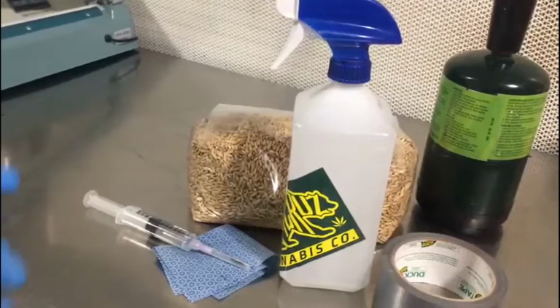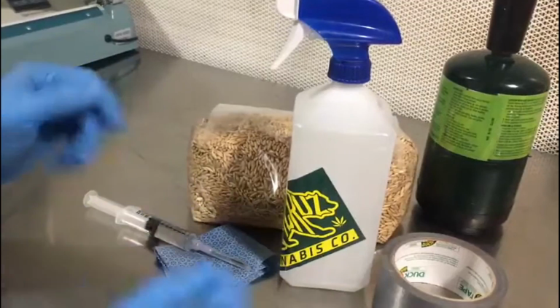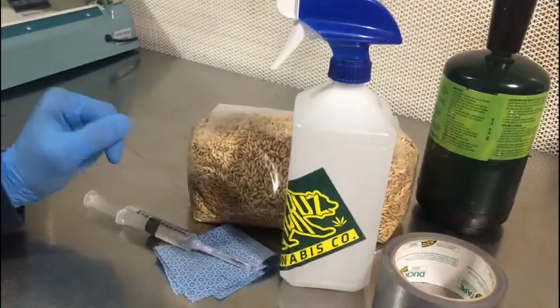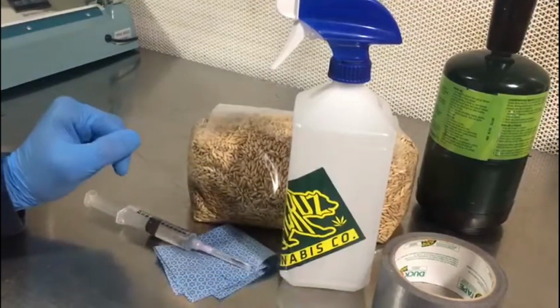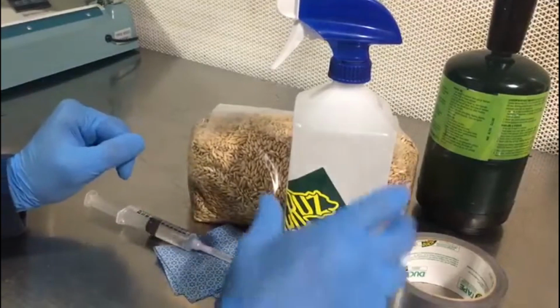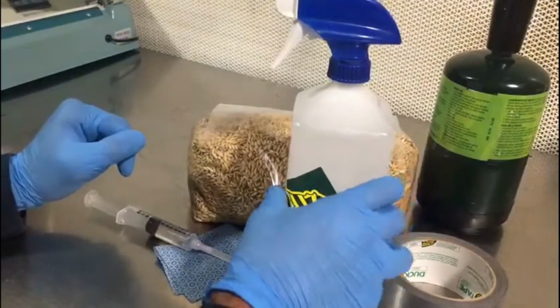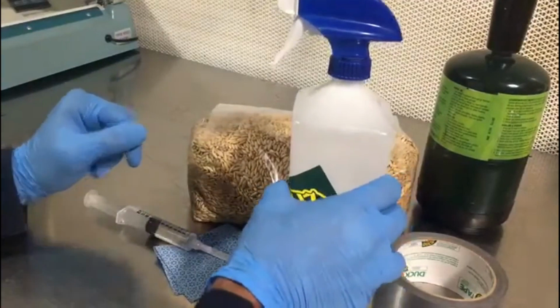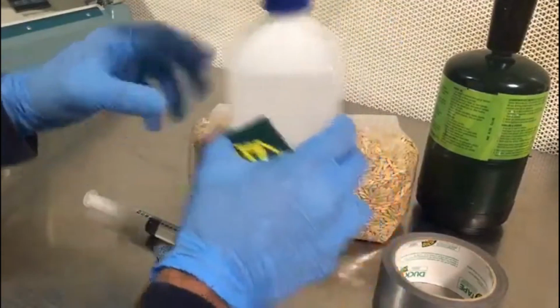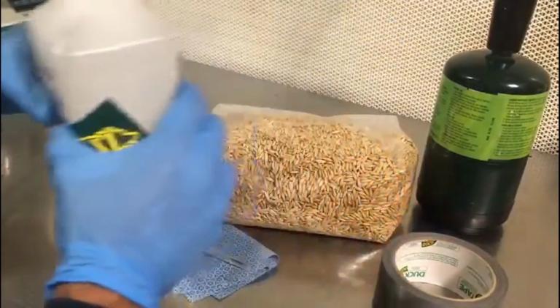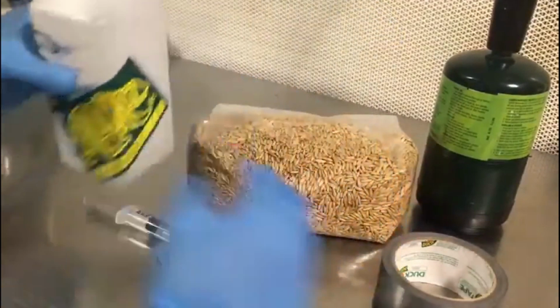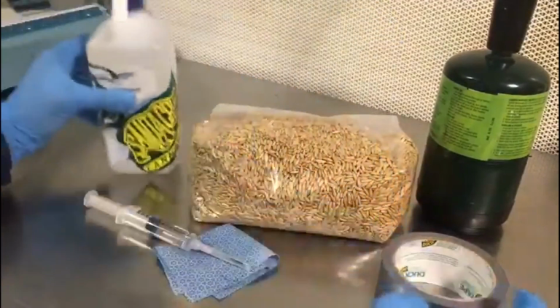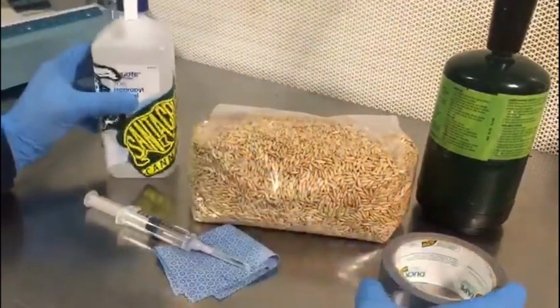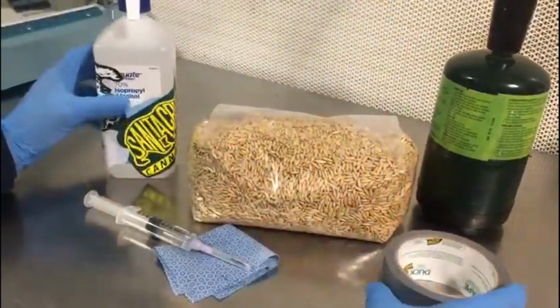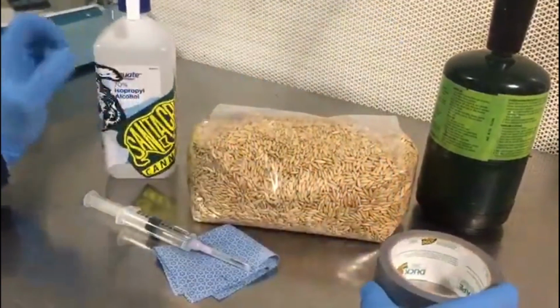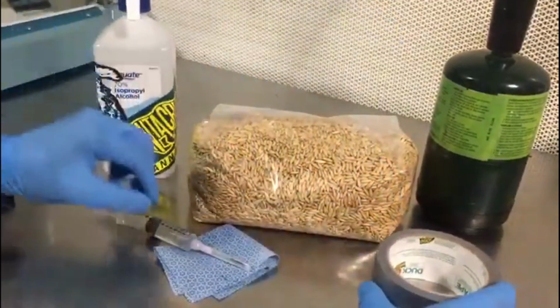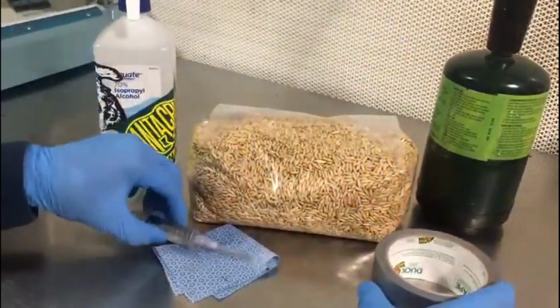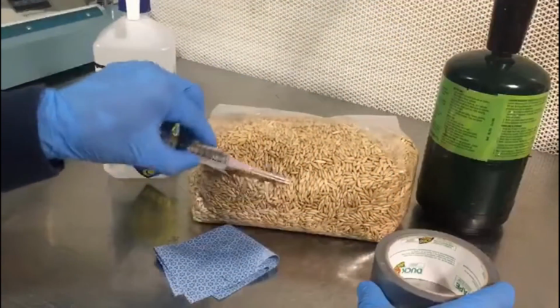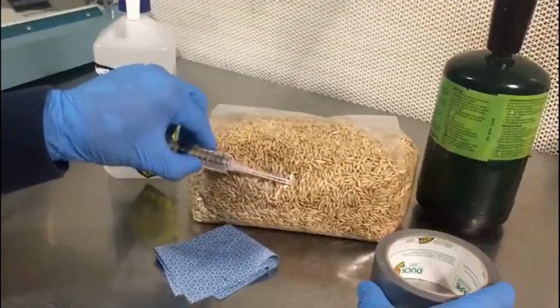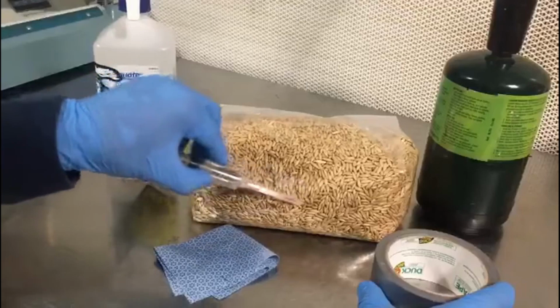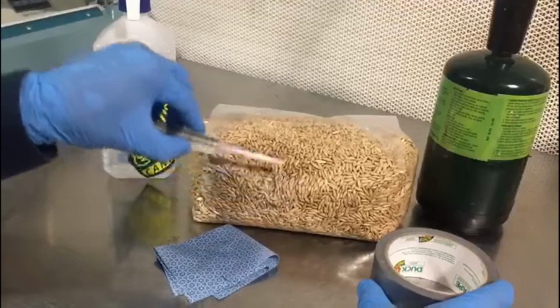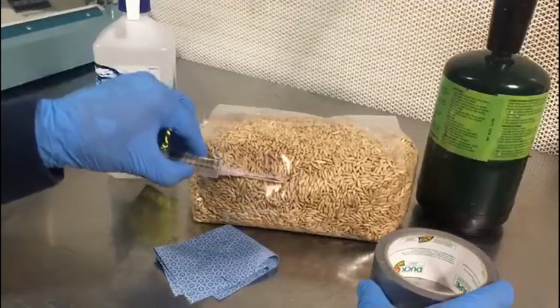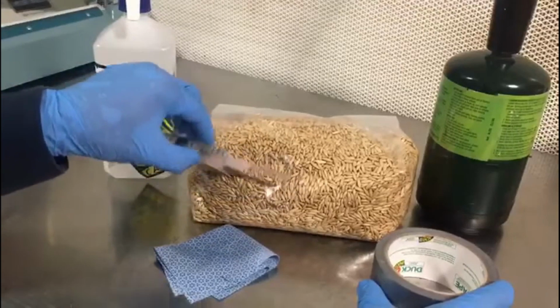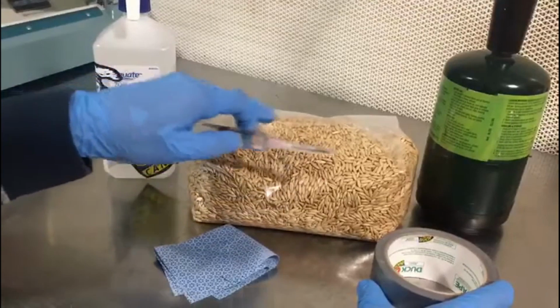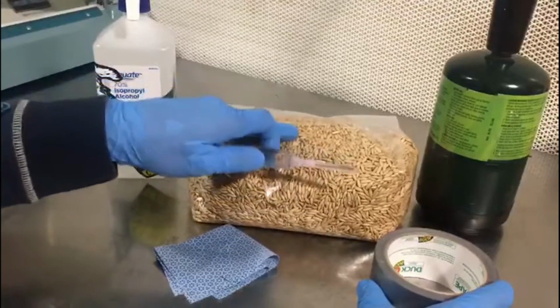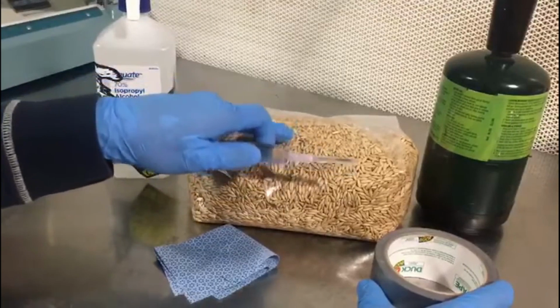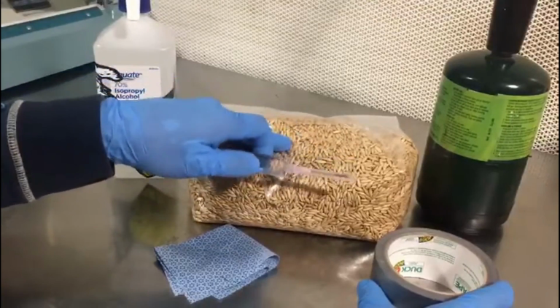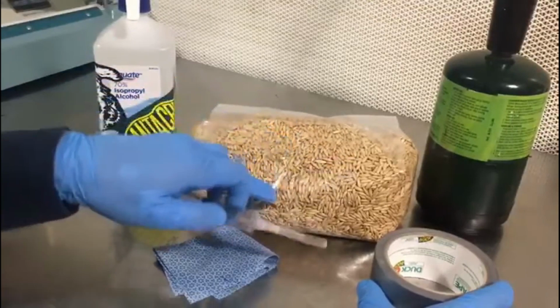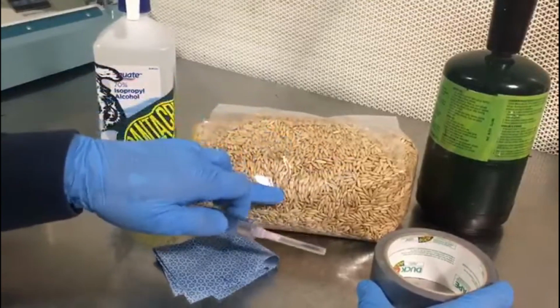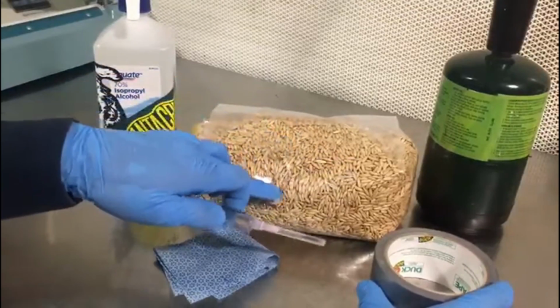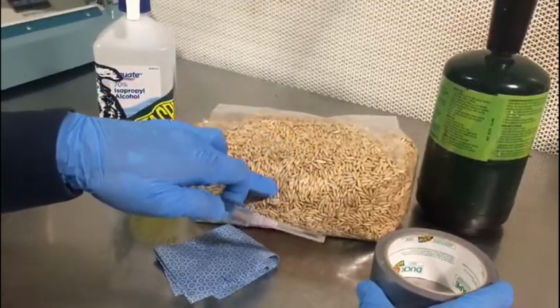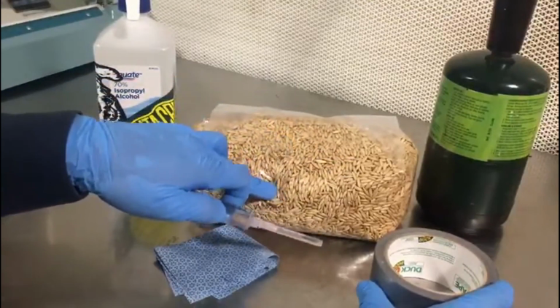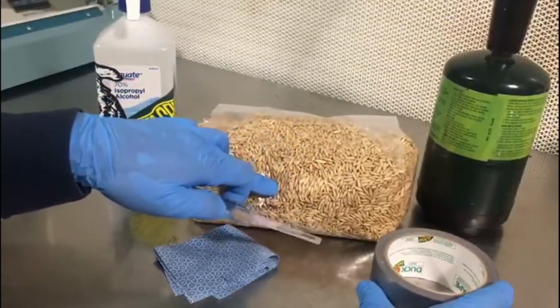Hey guys, so today we are going to be showing you how to effectively create an injection site on a pre-sterilized grain bag that does not have an injection port.